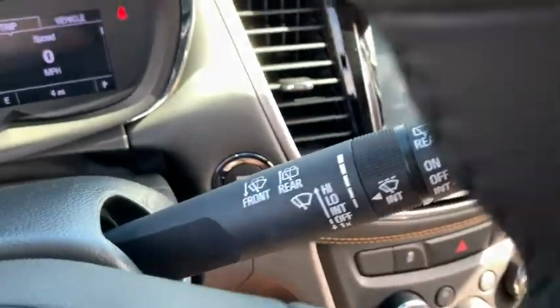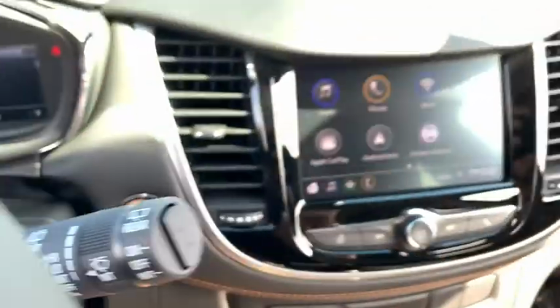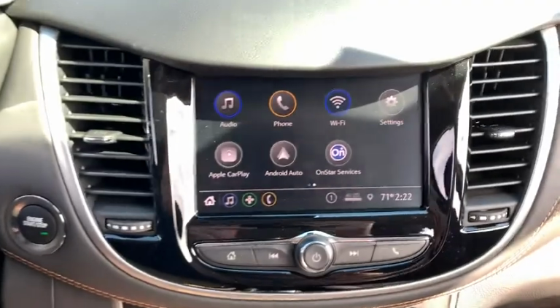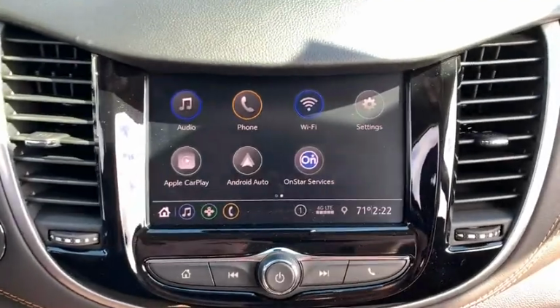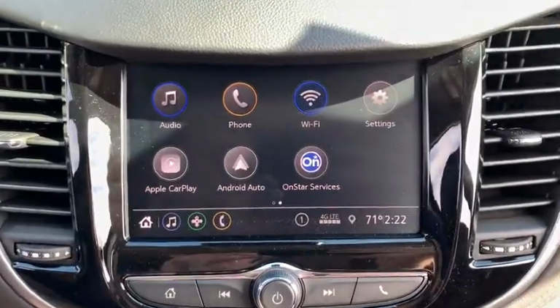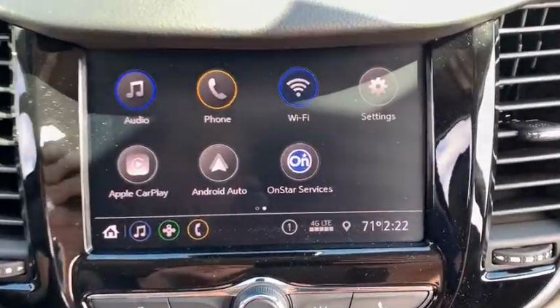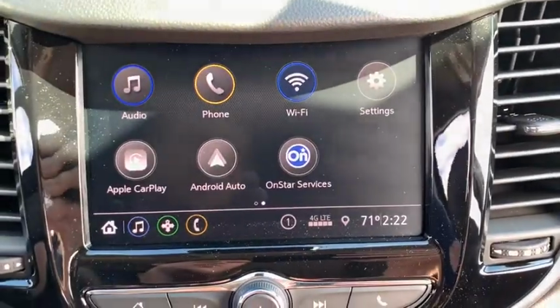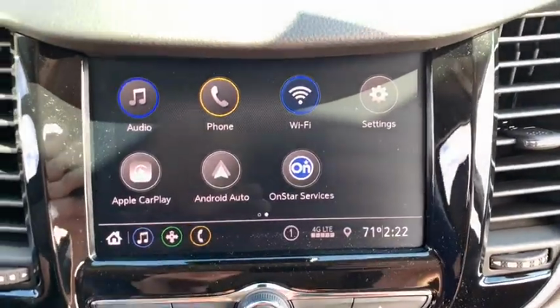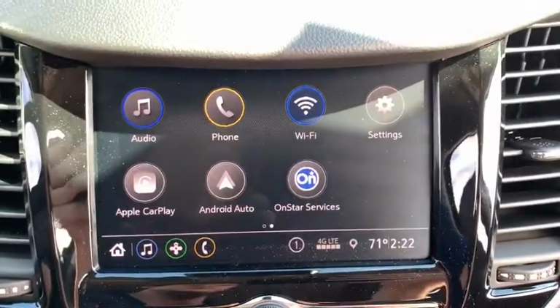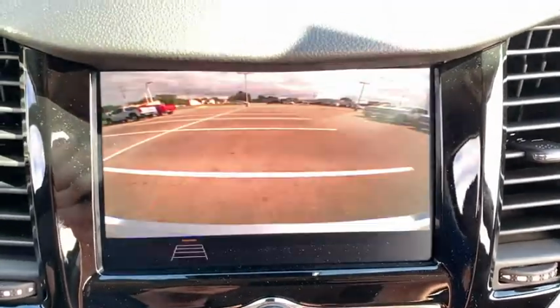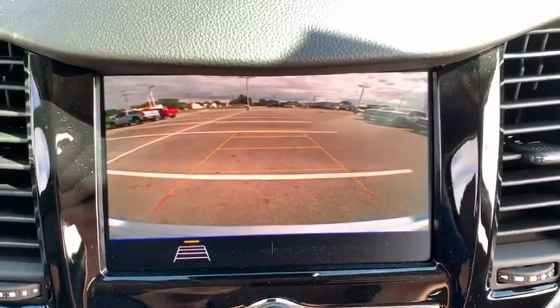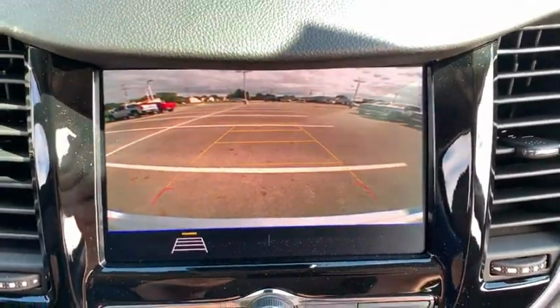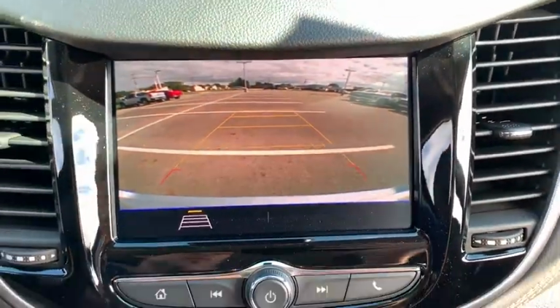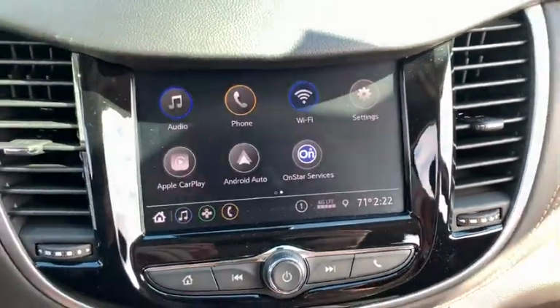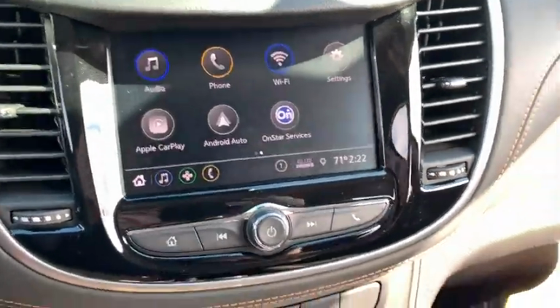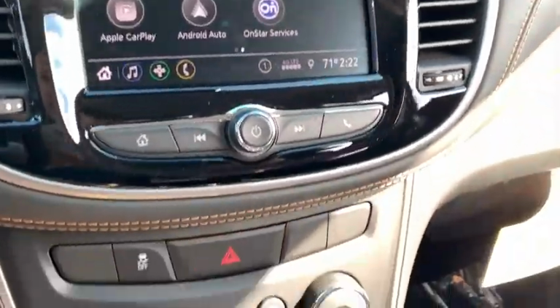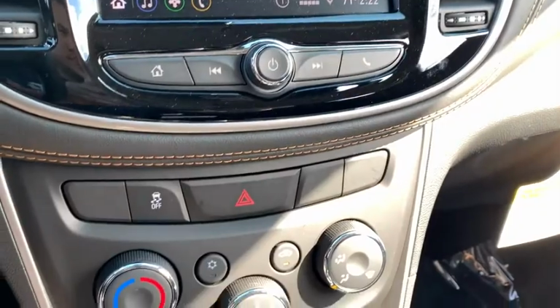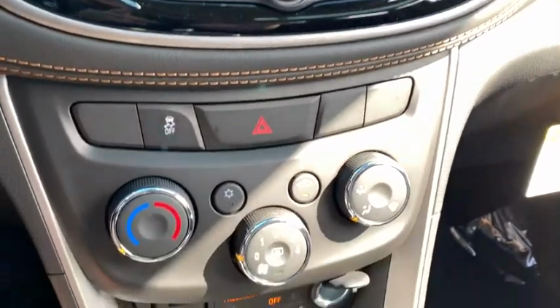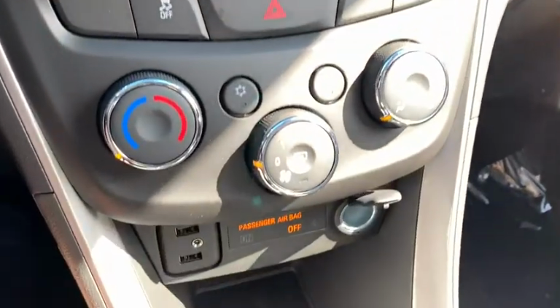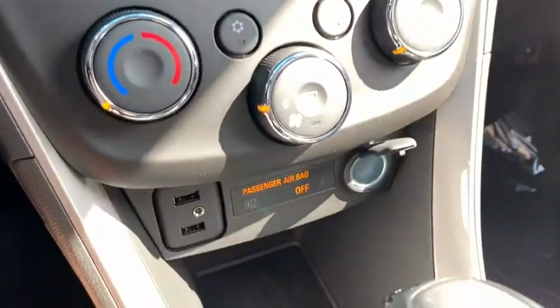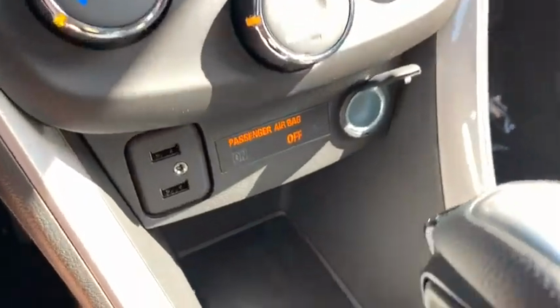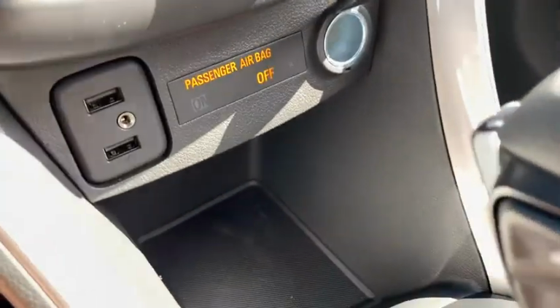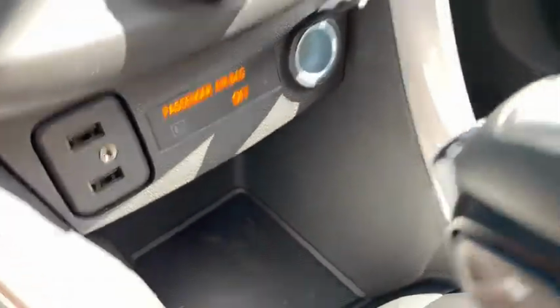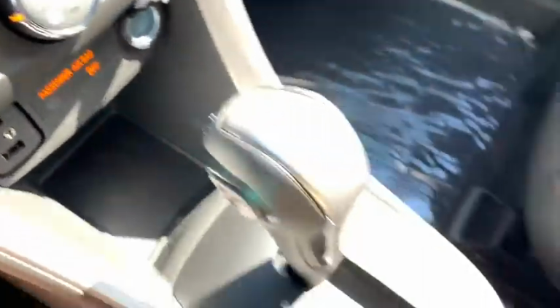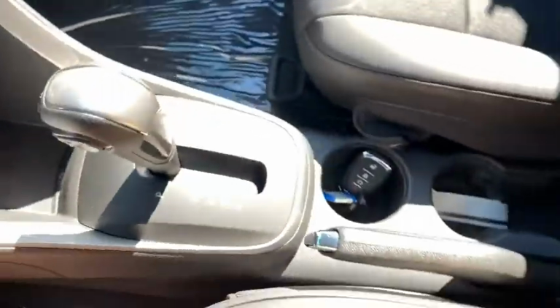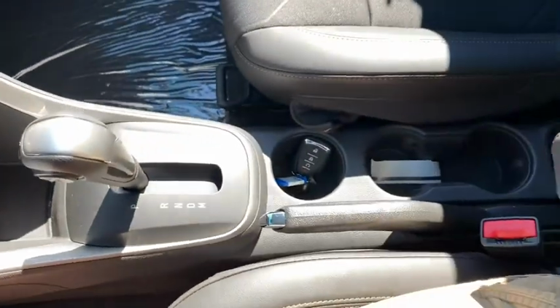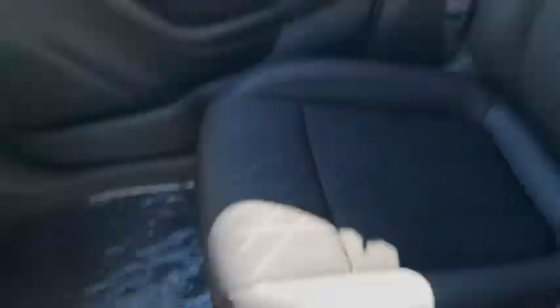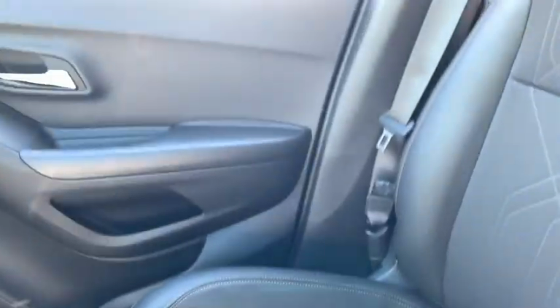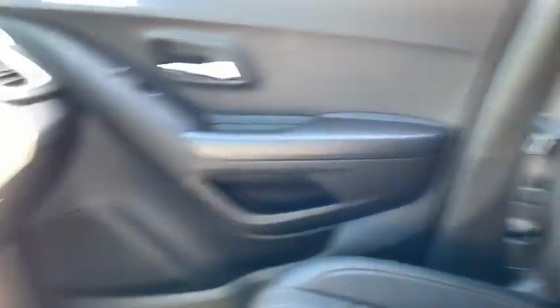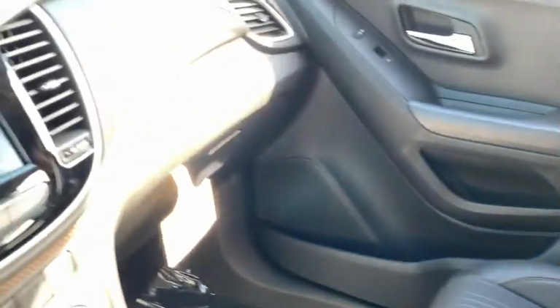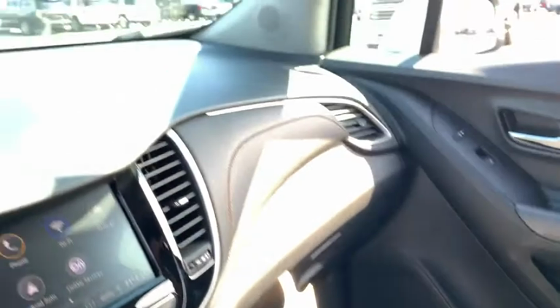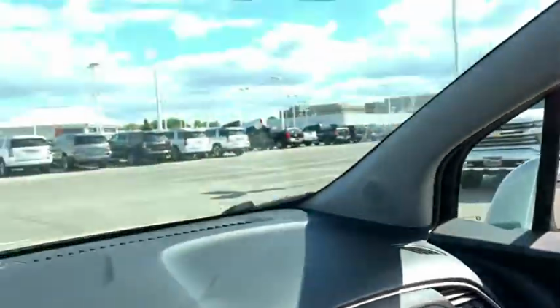Rear window defroster, power windows, compass, remote keyless entry, tachometer, panic alarm, brake assist, rear window wiper, driver vanity mirror, front bucket seats, tilt steering wheel.